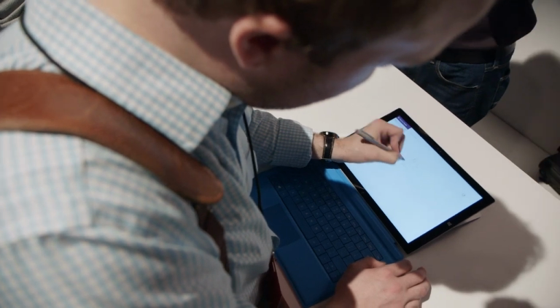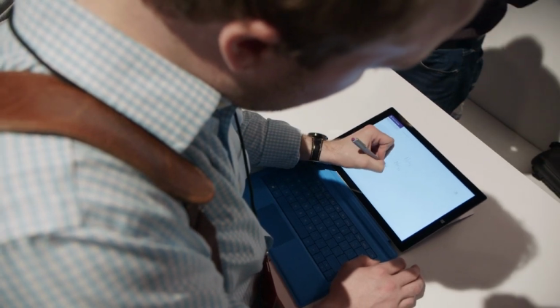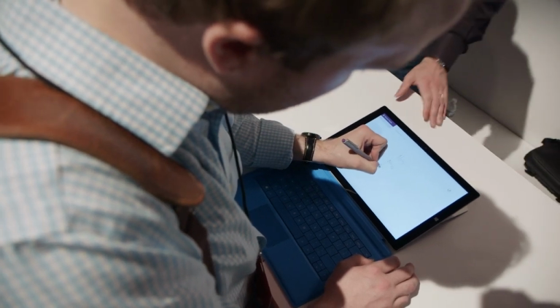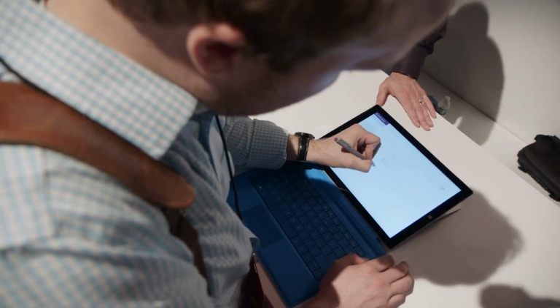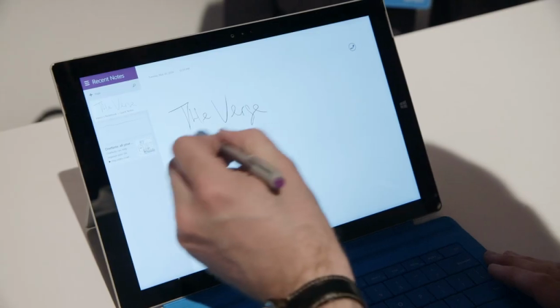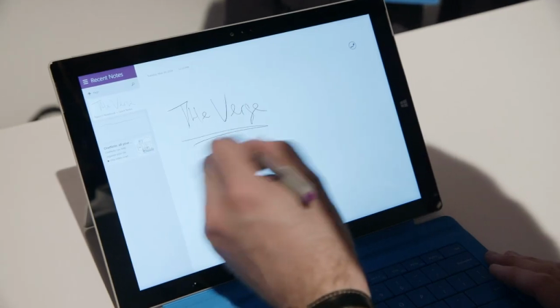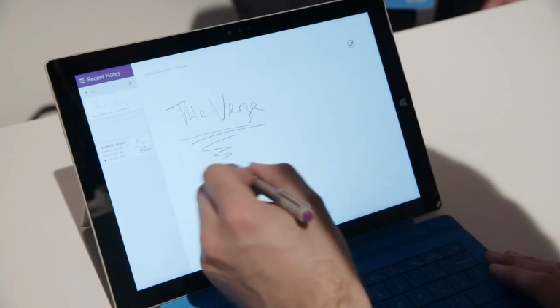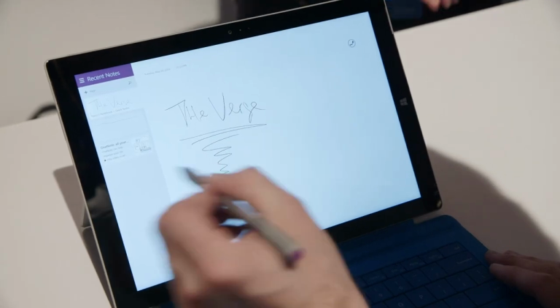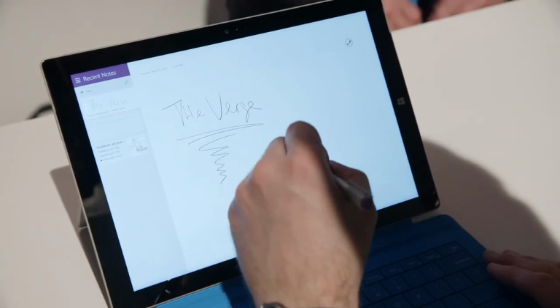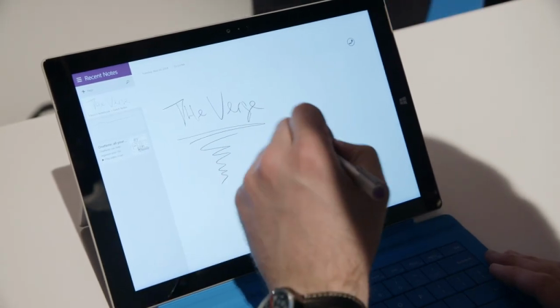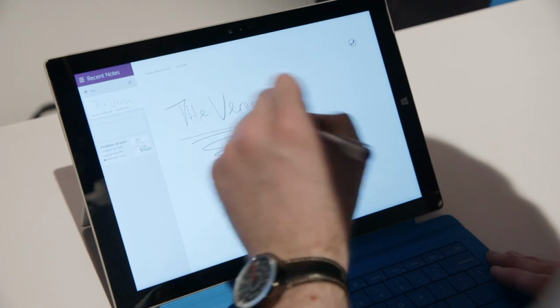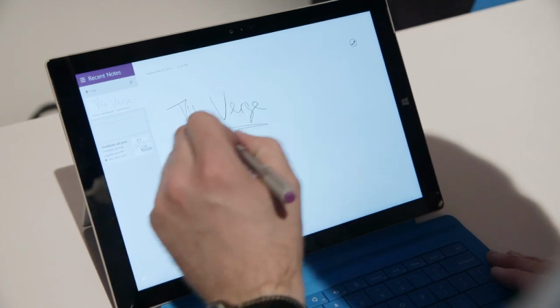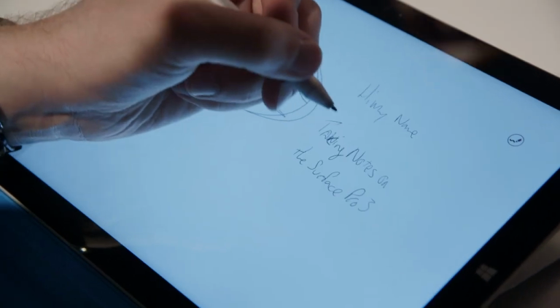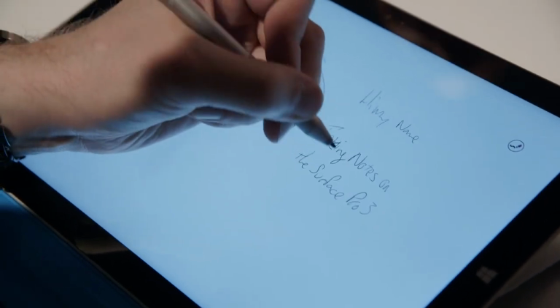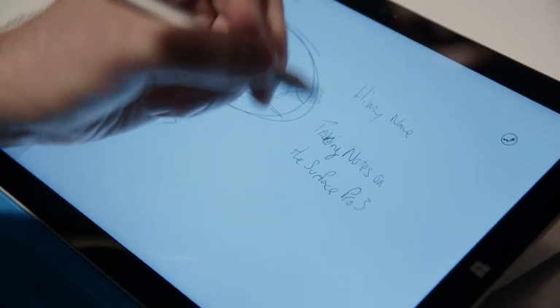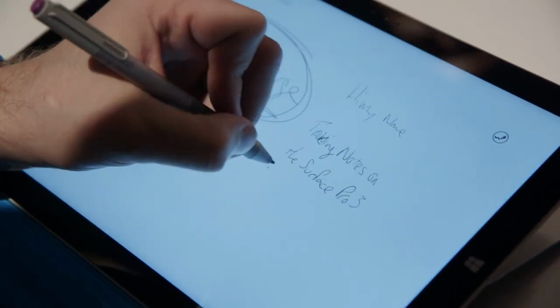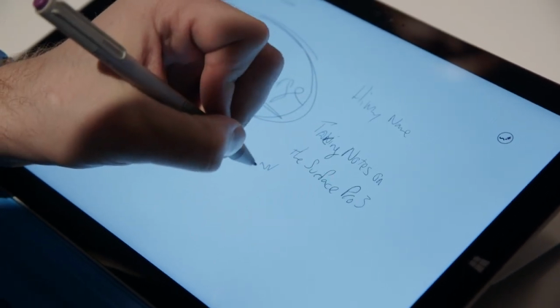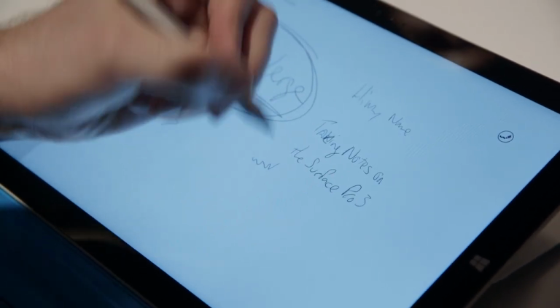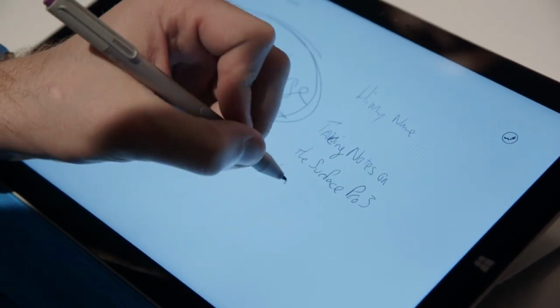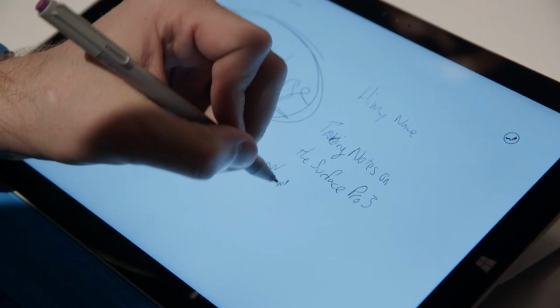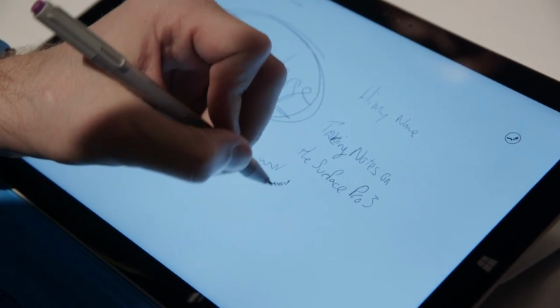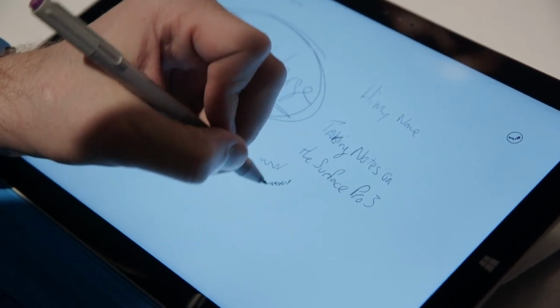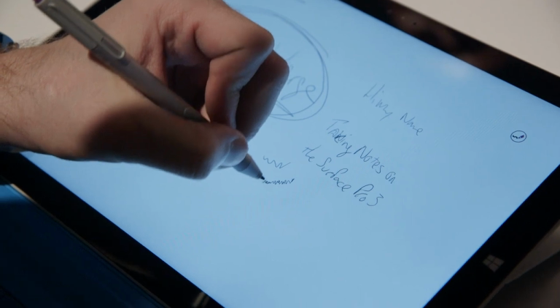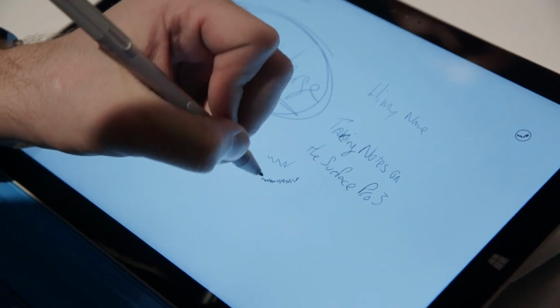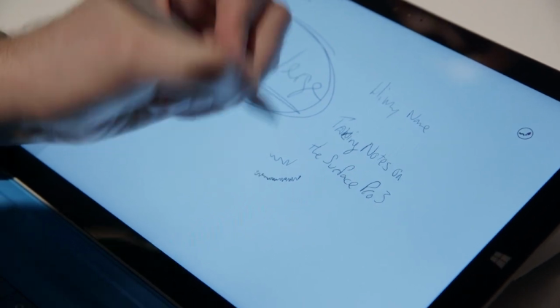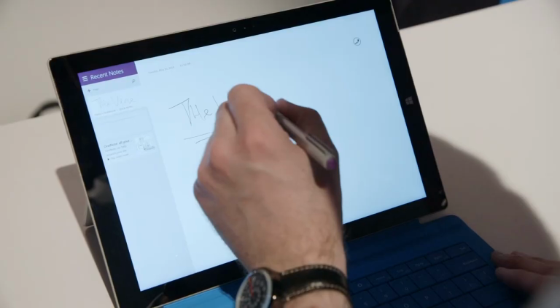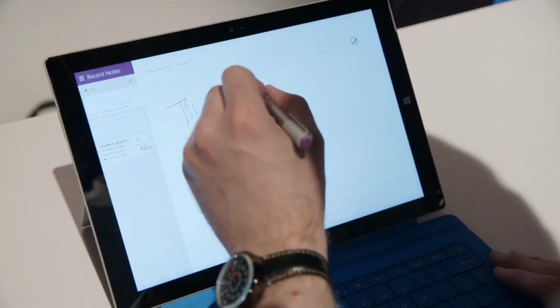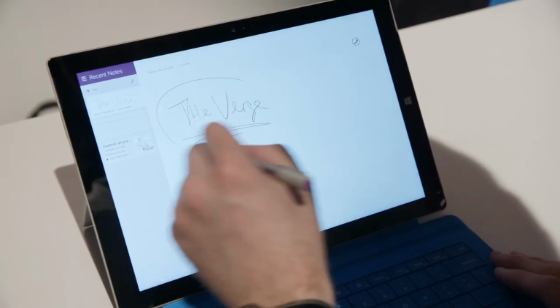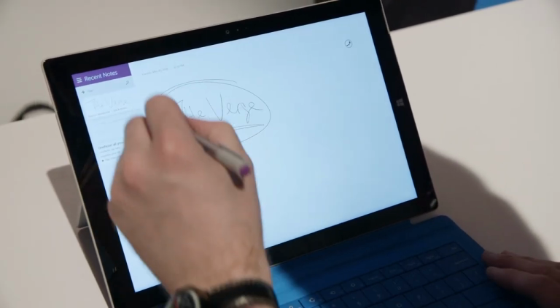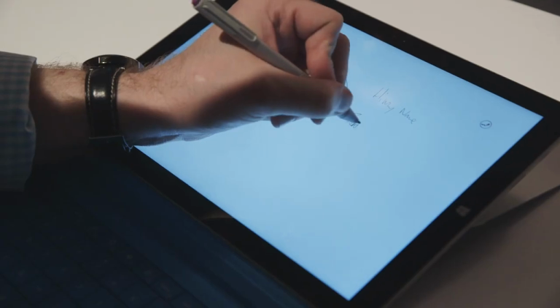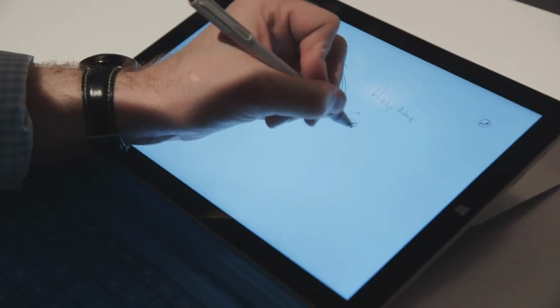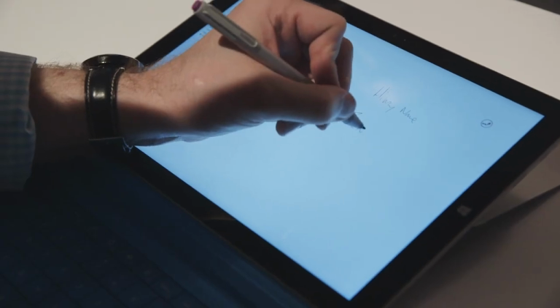Writing has been greatly improved with the new Surface Pen, which works with Microsoft's OneNote software to do a bunch of different tricks with writing on the screen itself, including palm rejection and character recognition, and all kinds of things that make it easier to write on a screen.